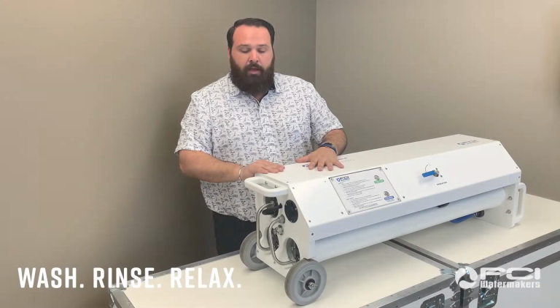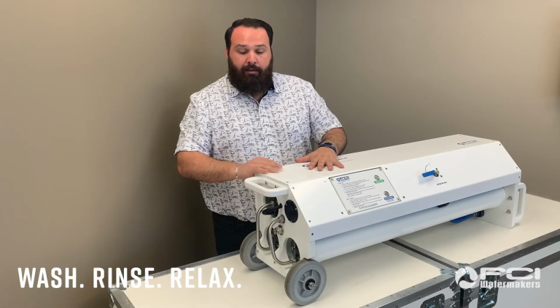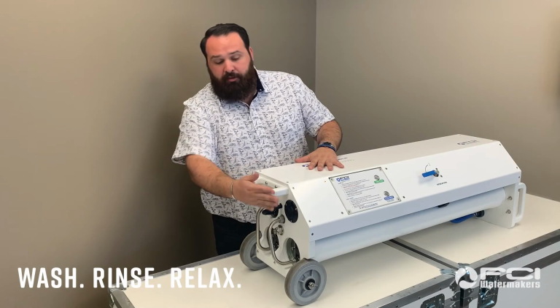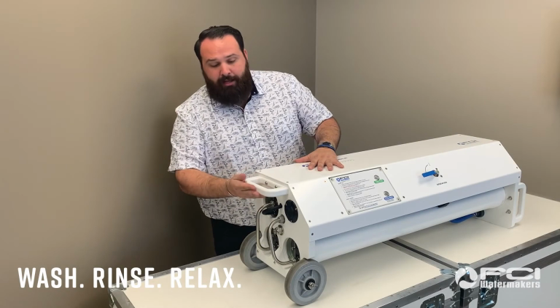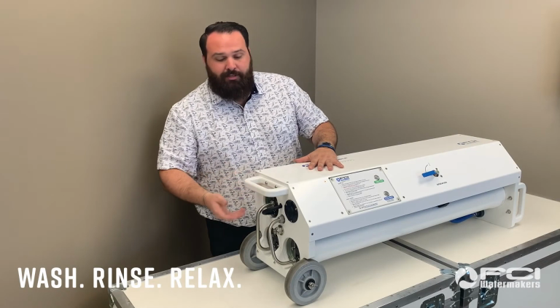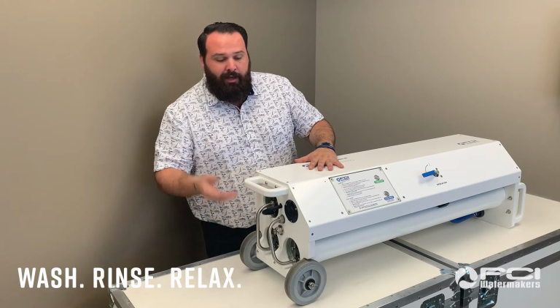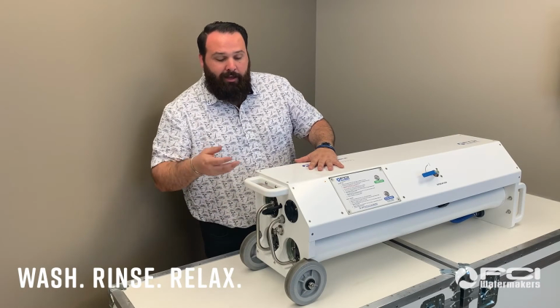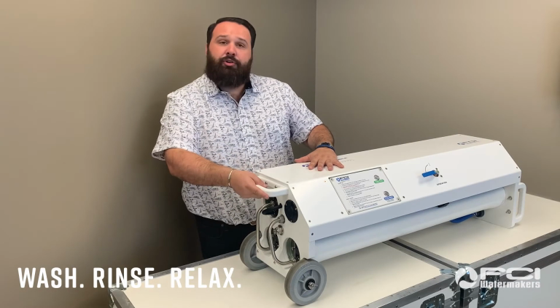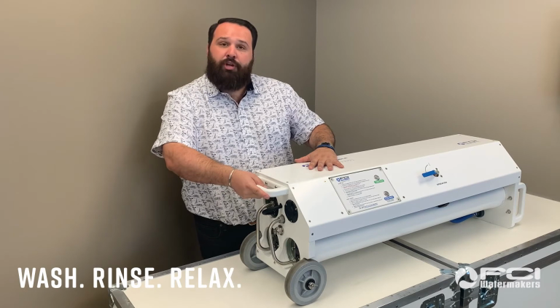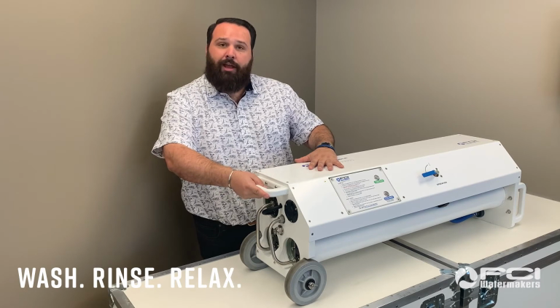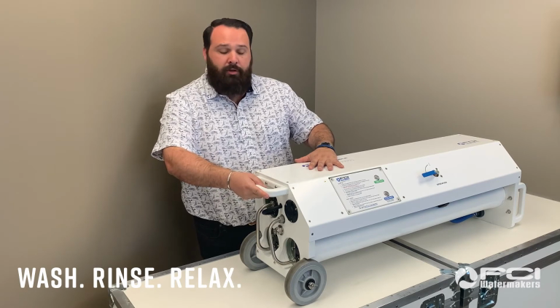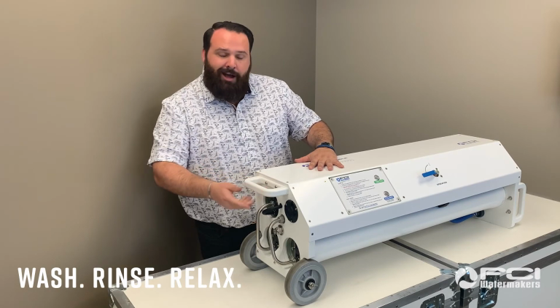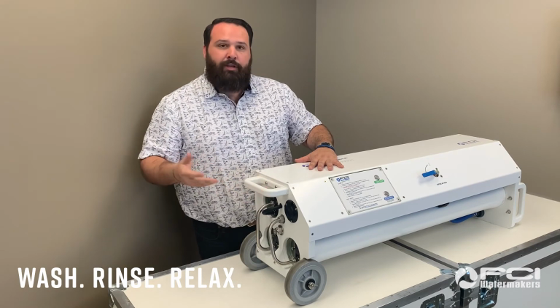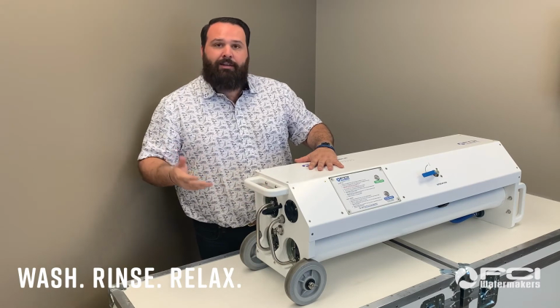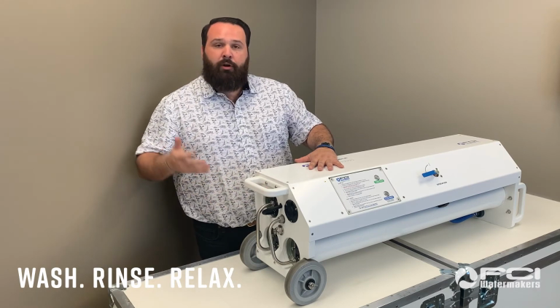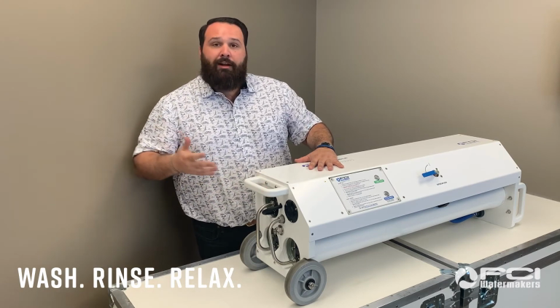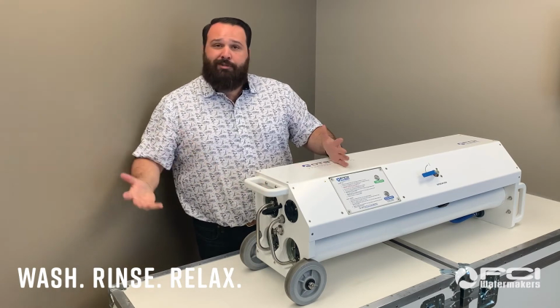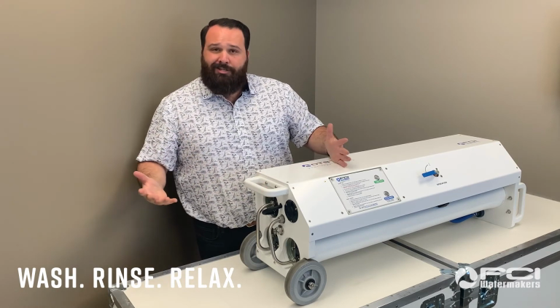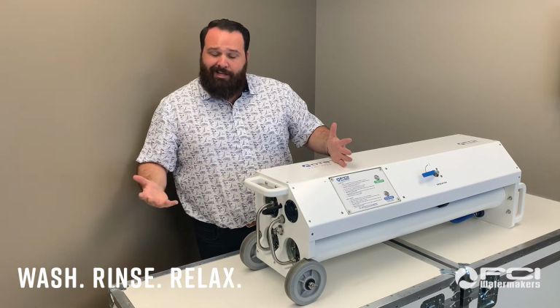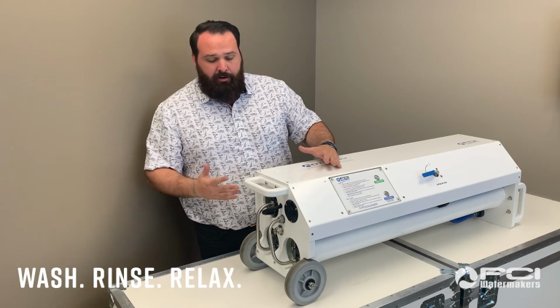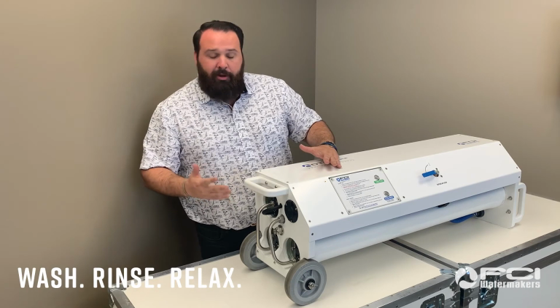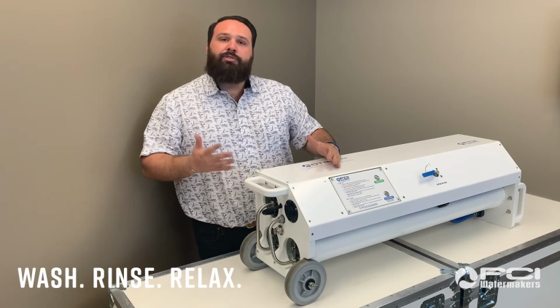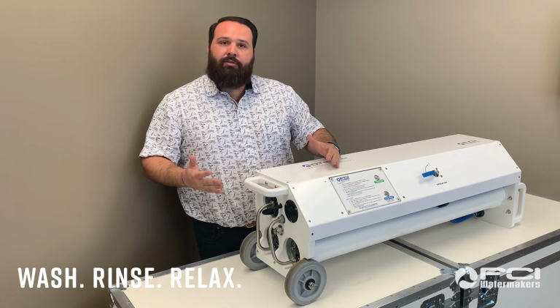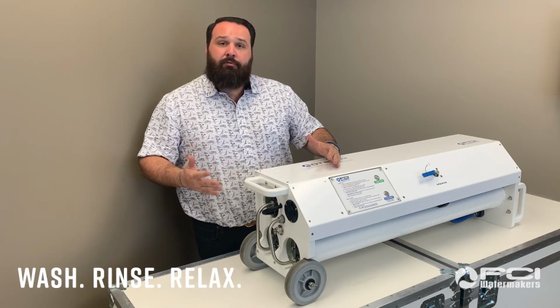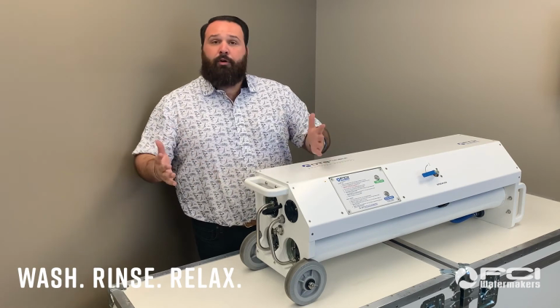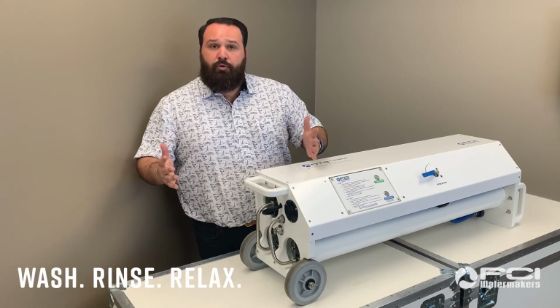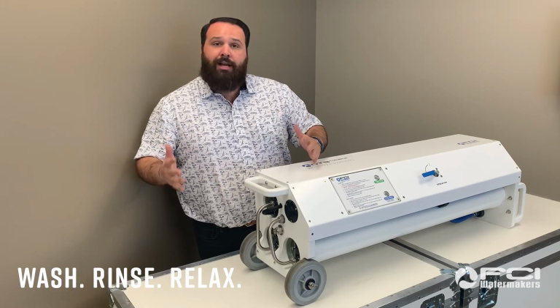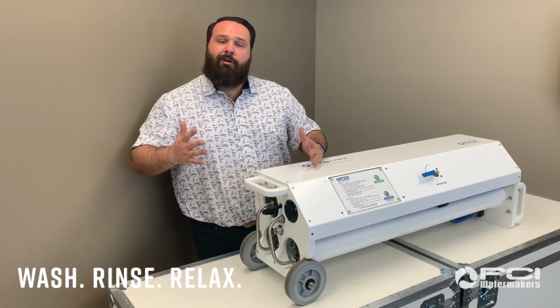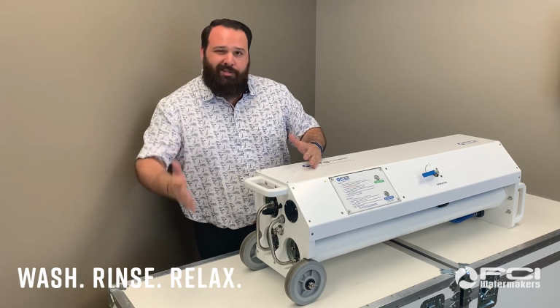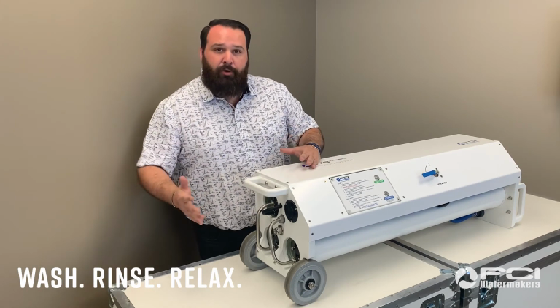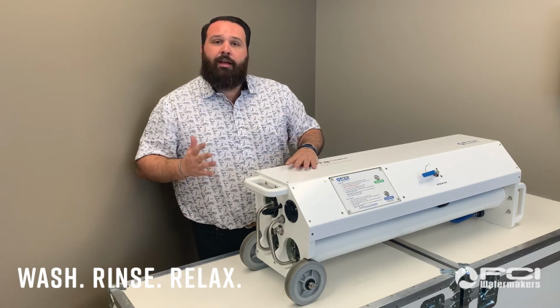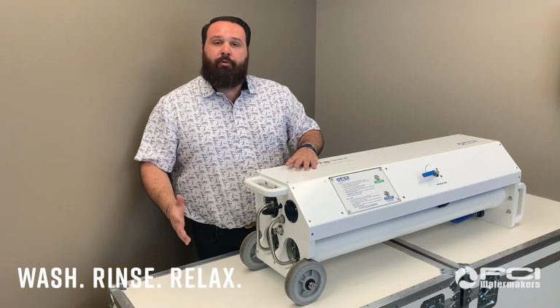And lastly, on this back end, you're going to see an additional starboard handle to not only ensure that transportation is even easier, but it also allows for vertical storage as well as secured operation.